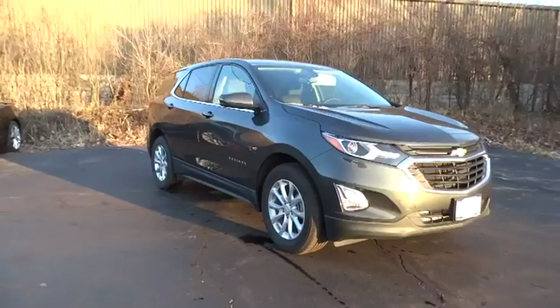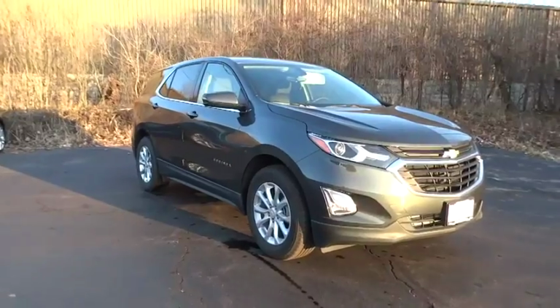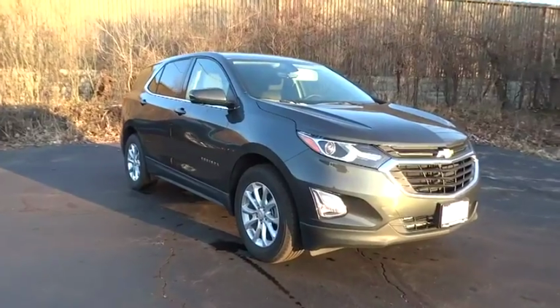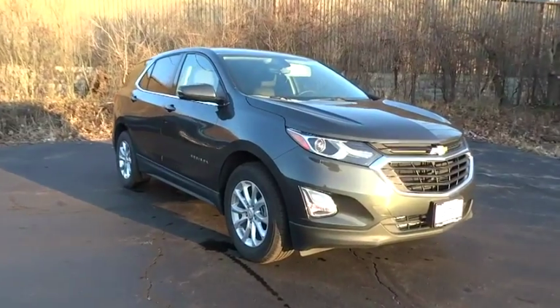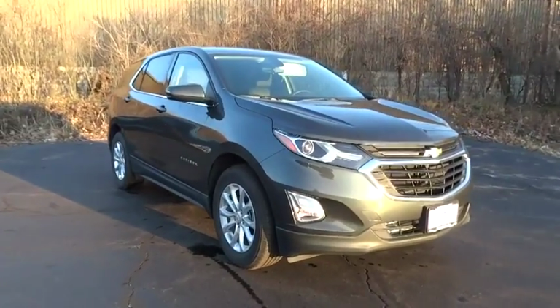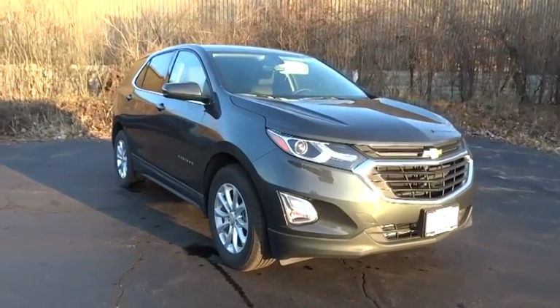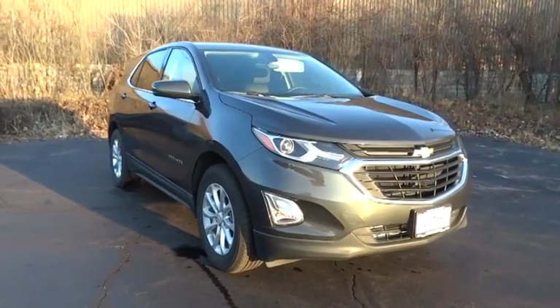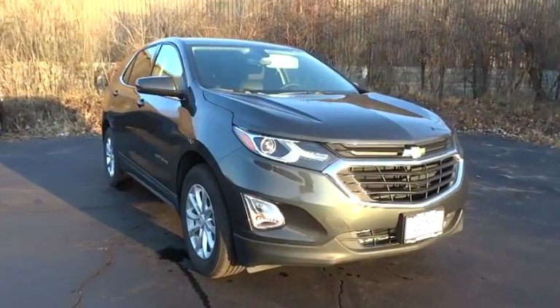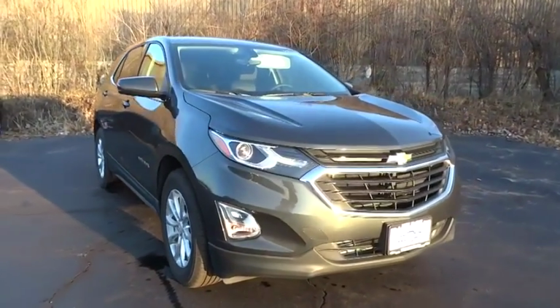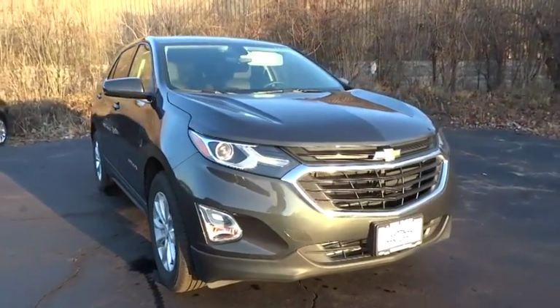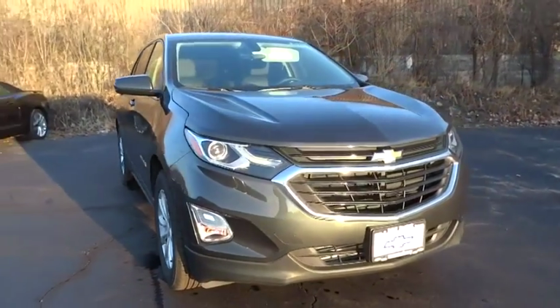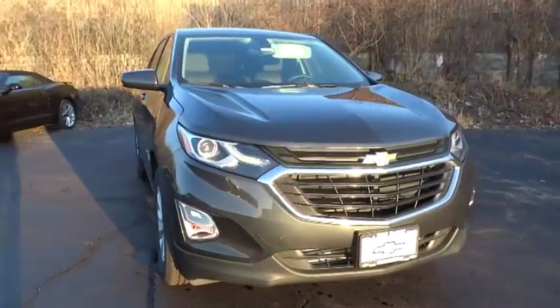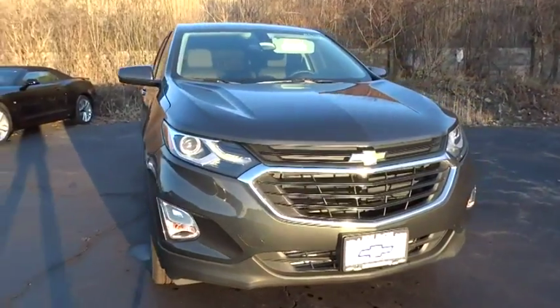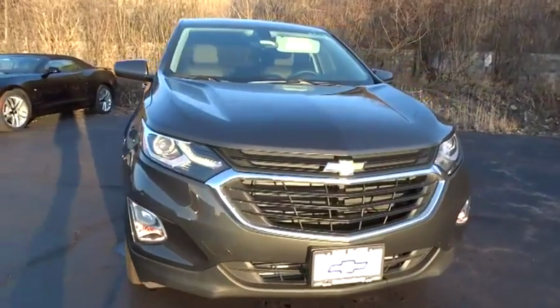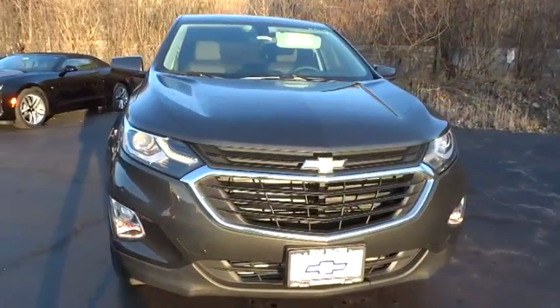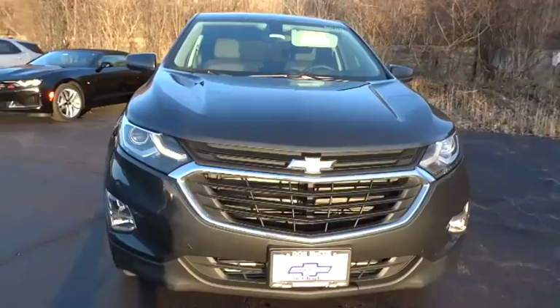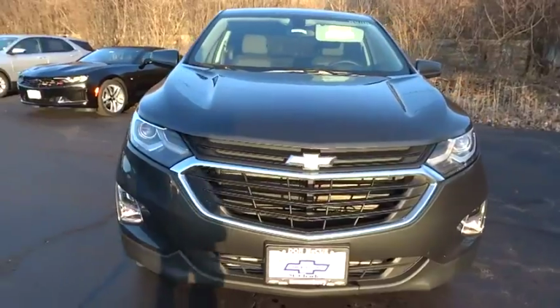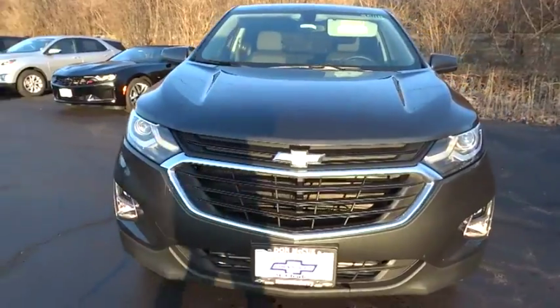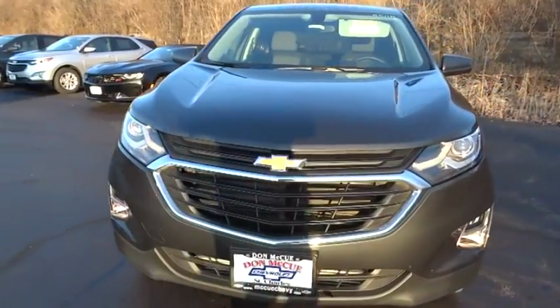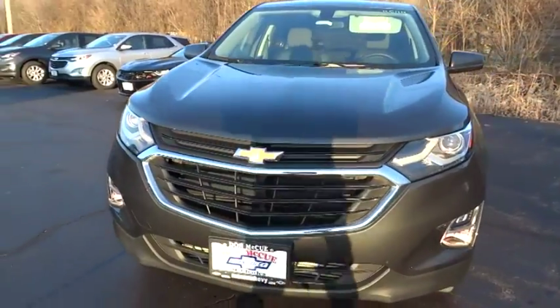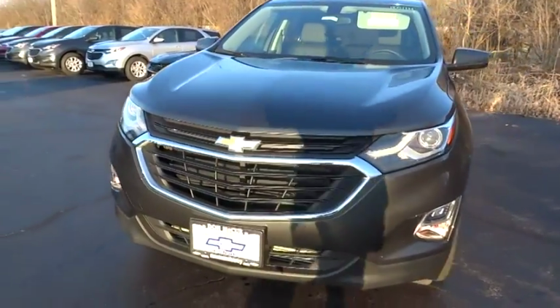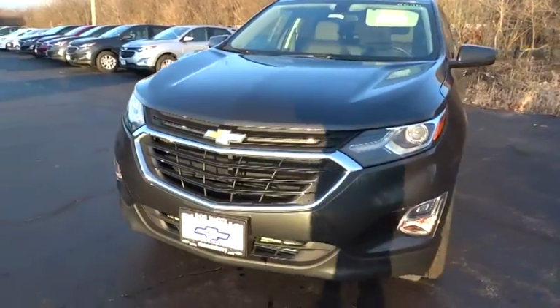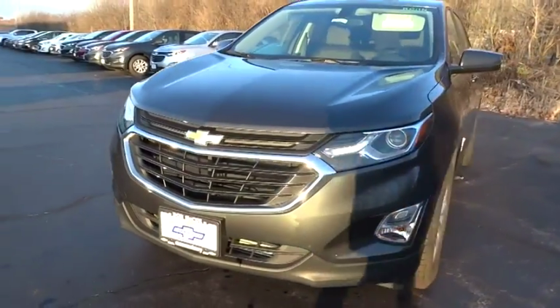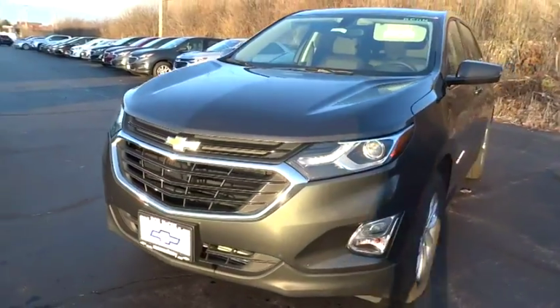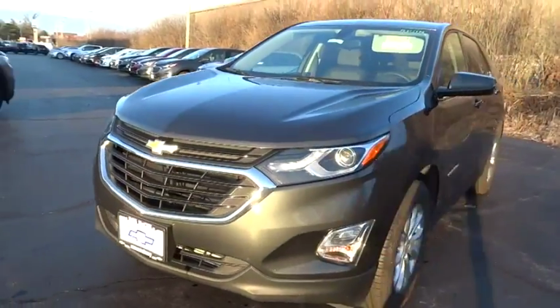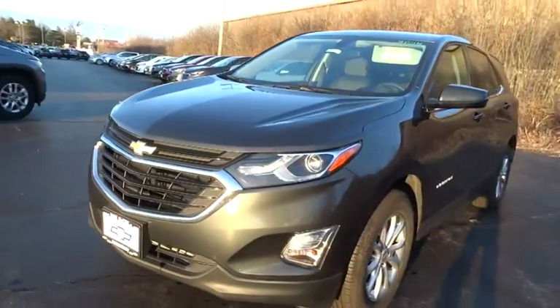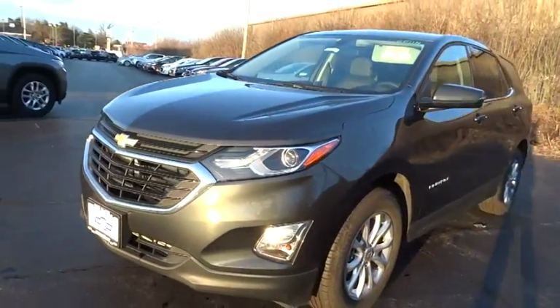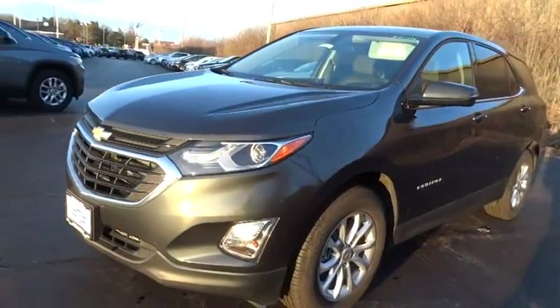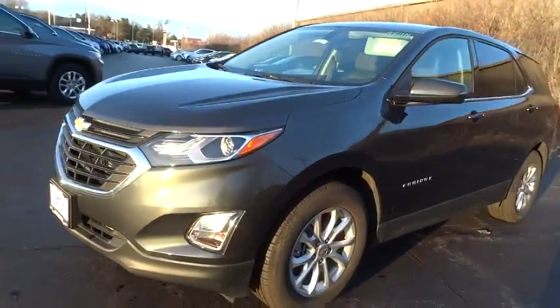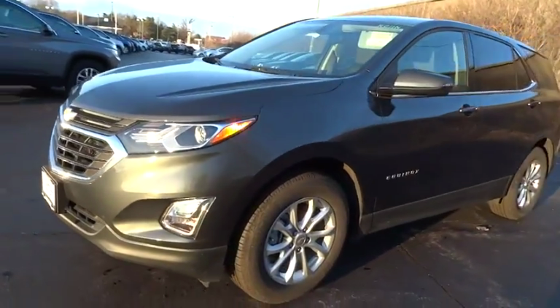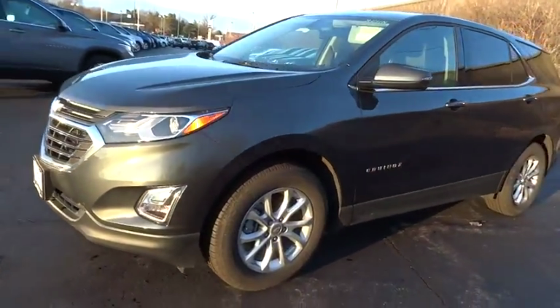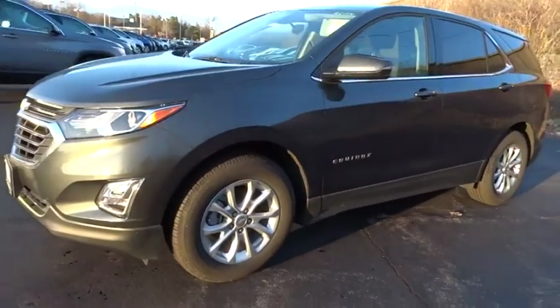Stop by and take a look at the 2019 Chevrolet Equinox. Fuel efficiency, safety, and value equals the Chevy Equinox. Here are some of this vehicle's great options.